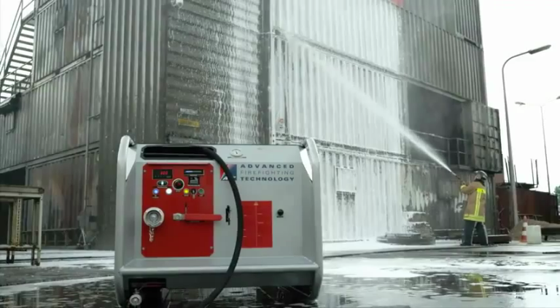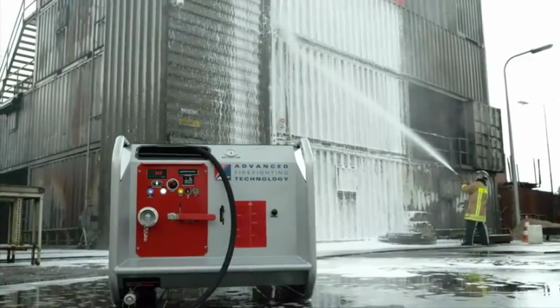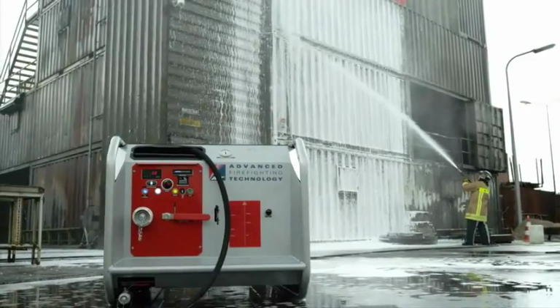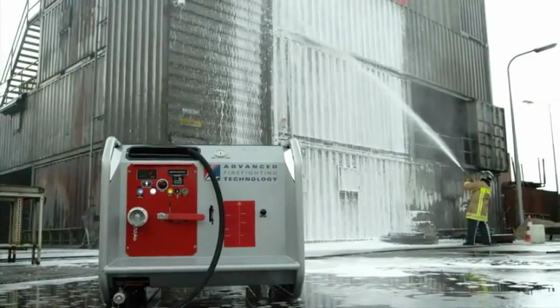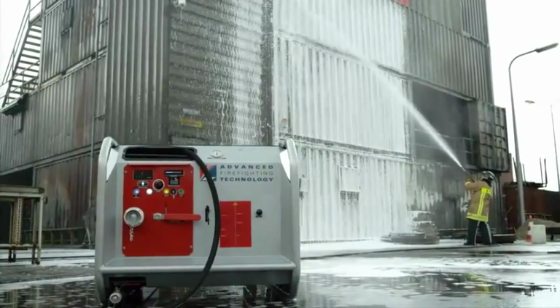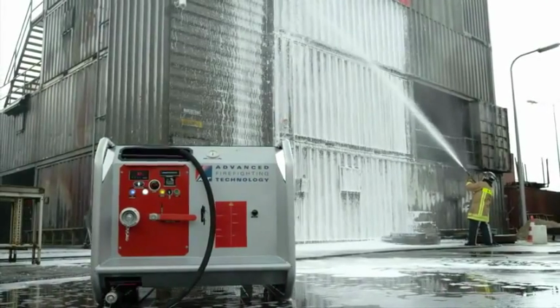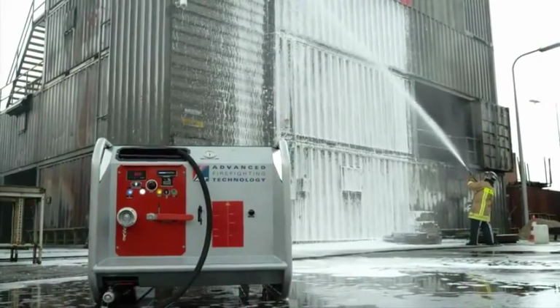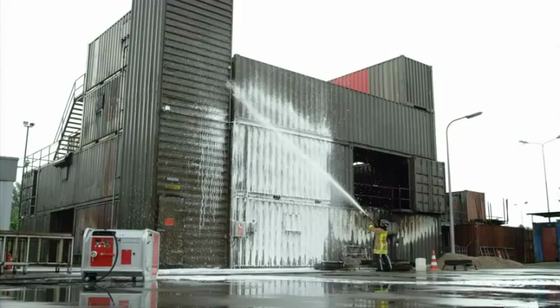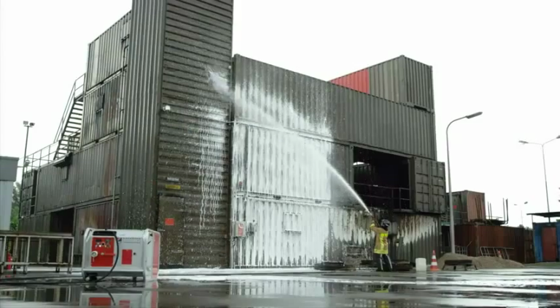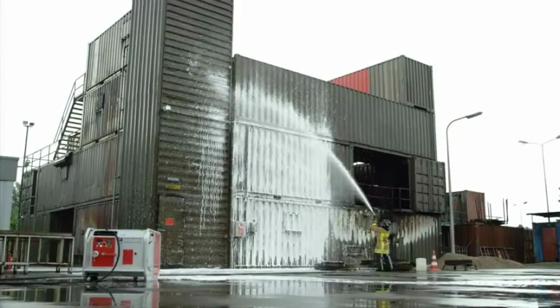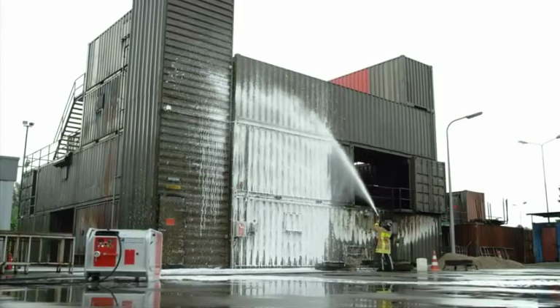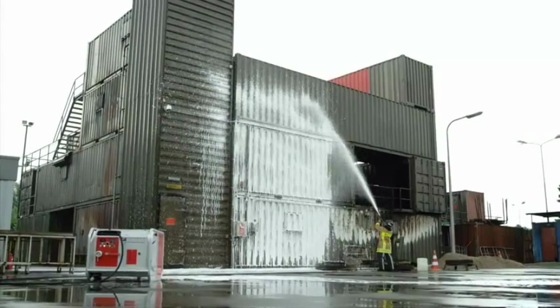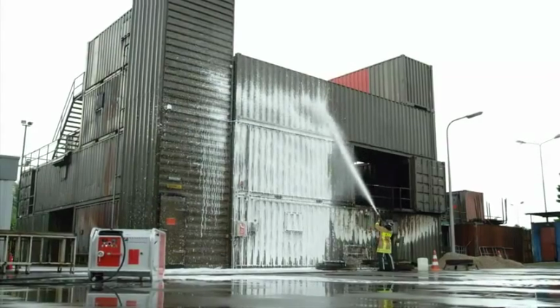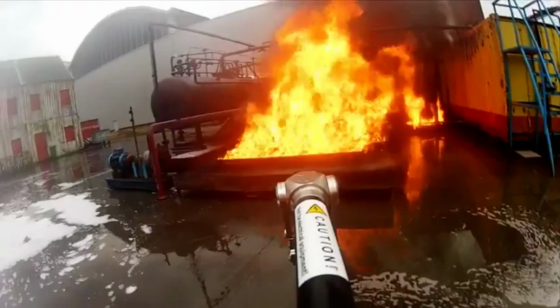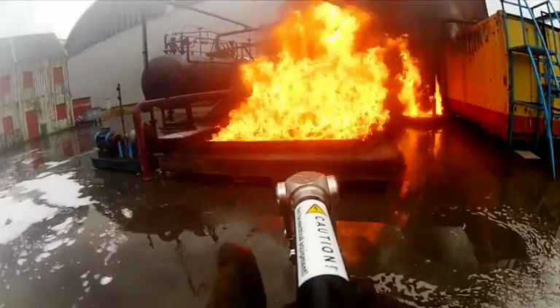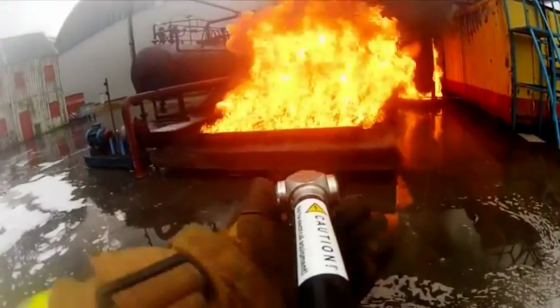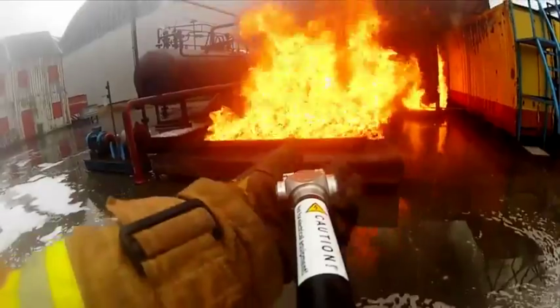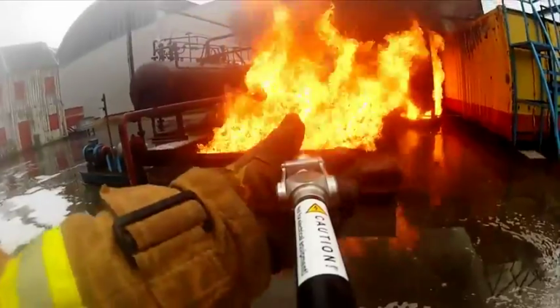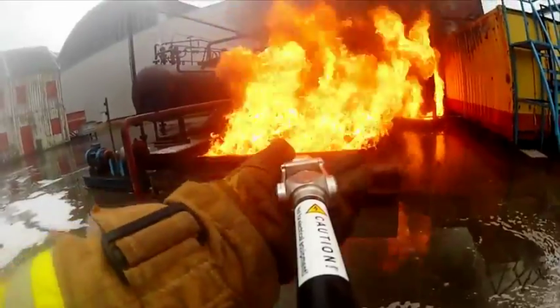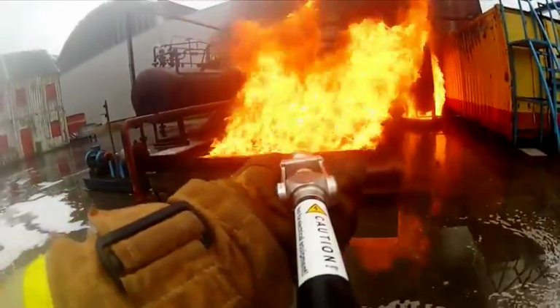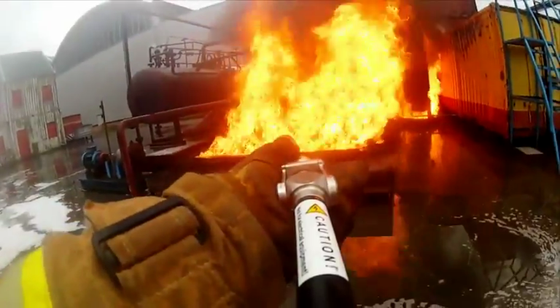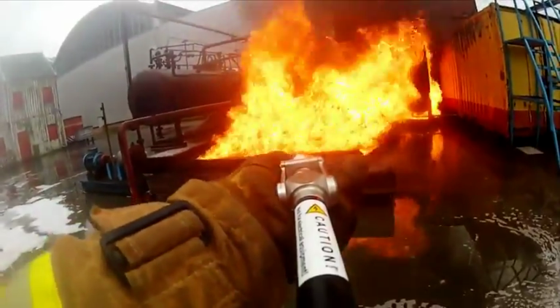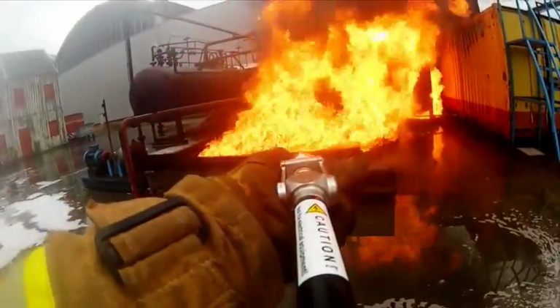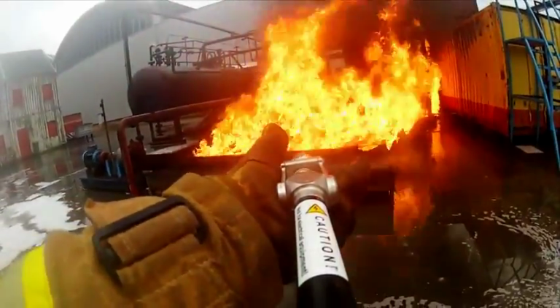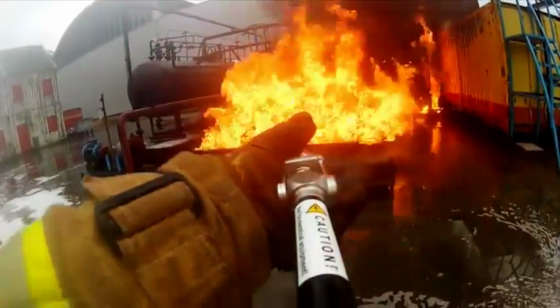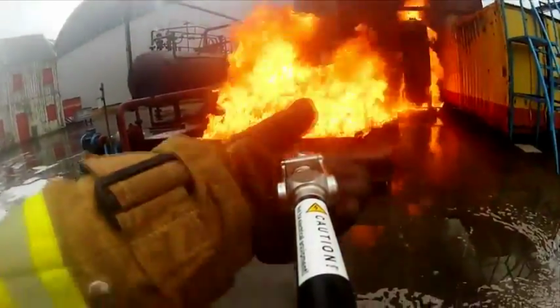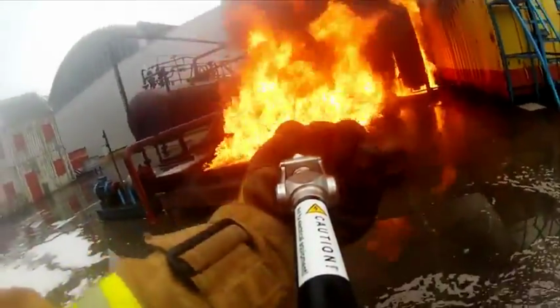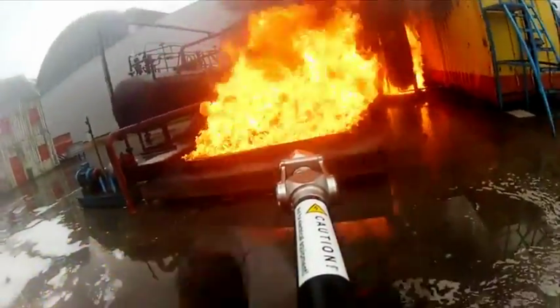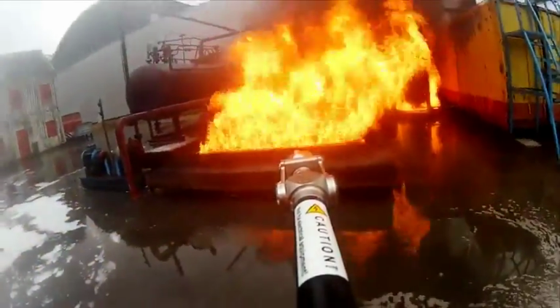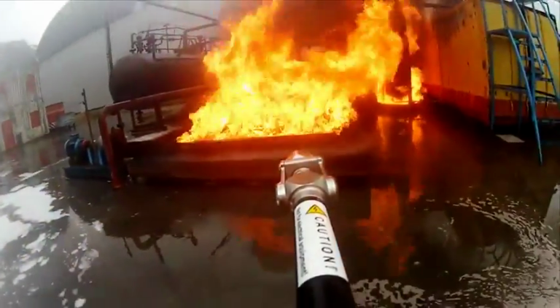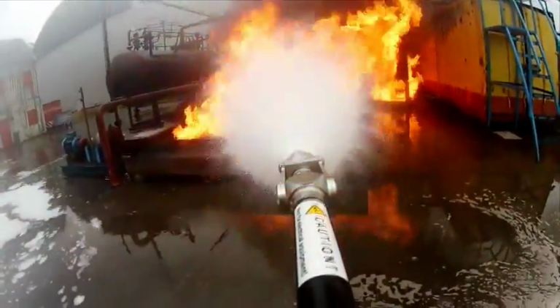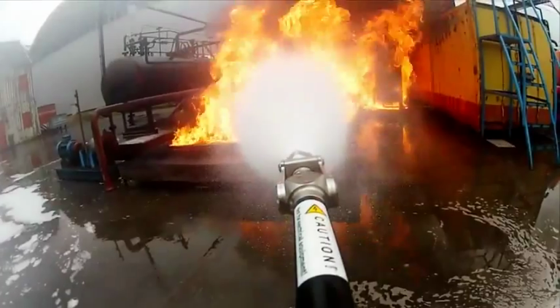The nozzle can easily be switched between jet and spray mode. In jet mode, it has a lancing distance of up to 17 meters. When switched to spray mode, maximum efficiency for close firefighting can be achieved.